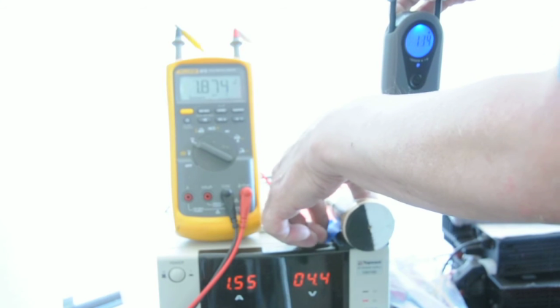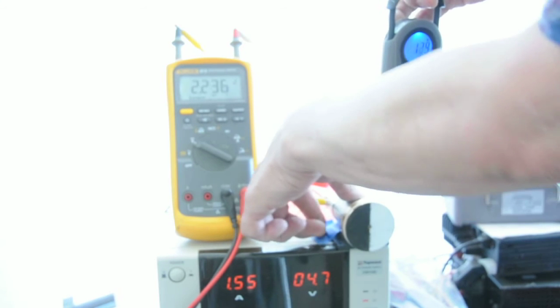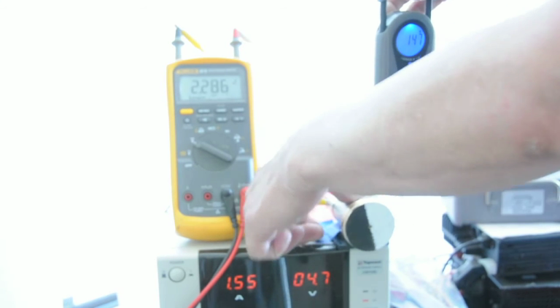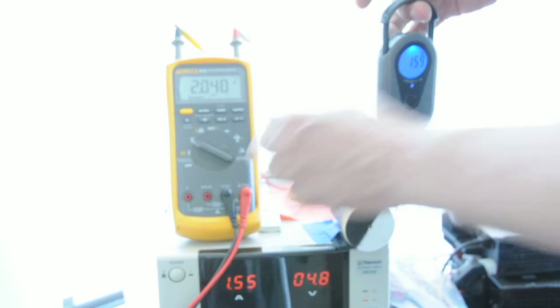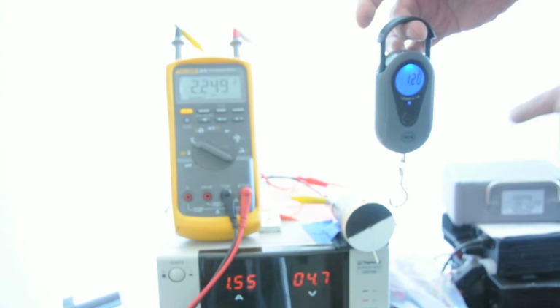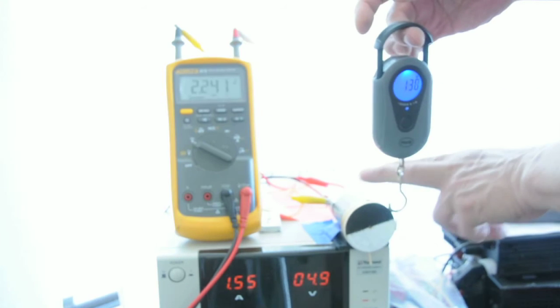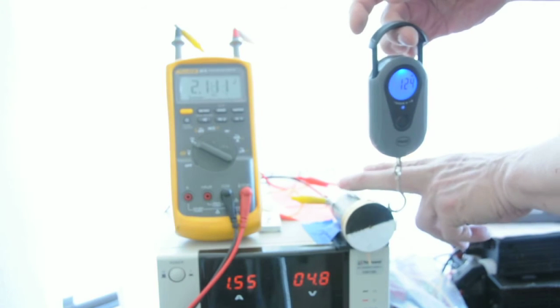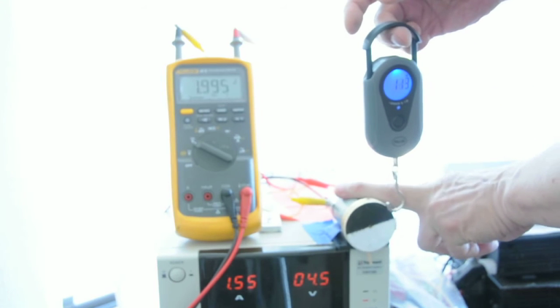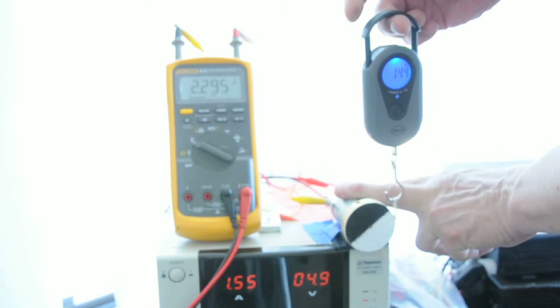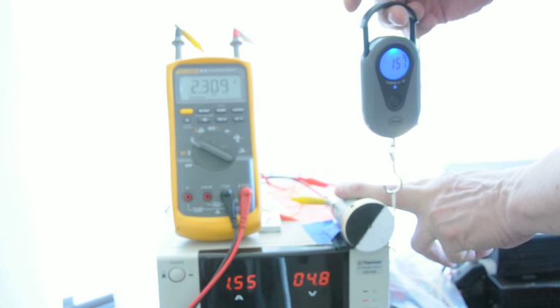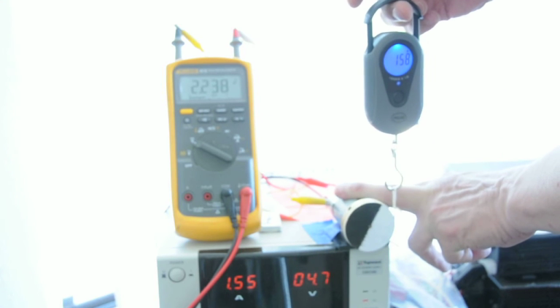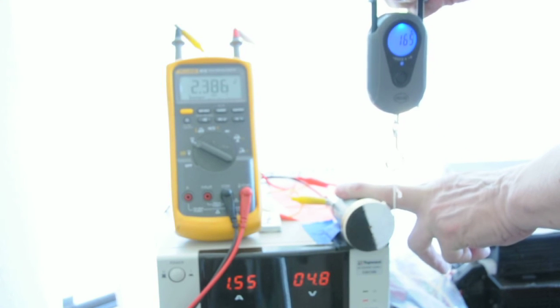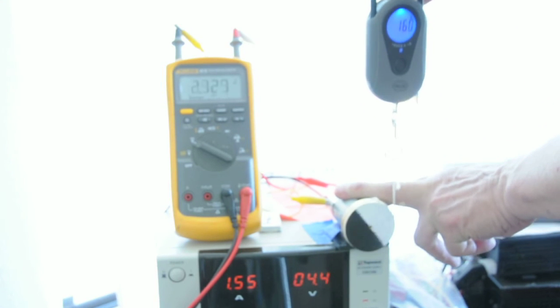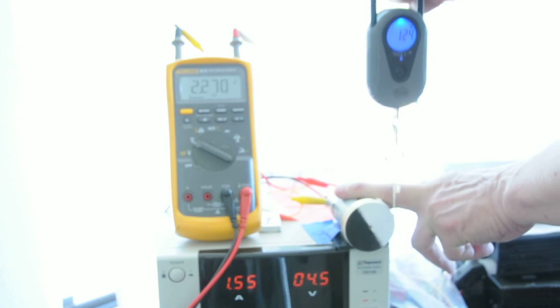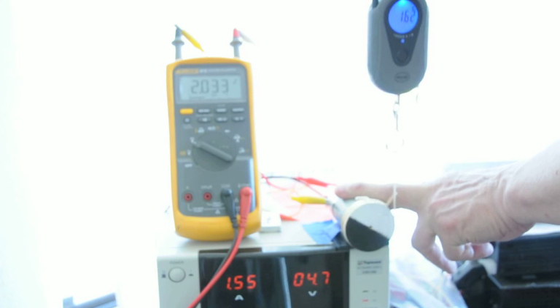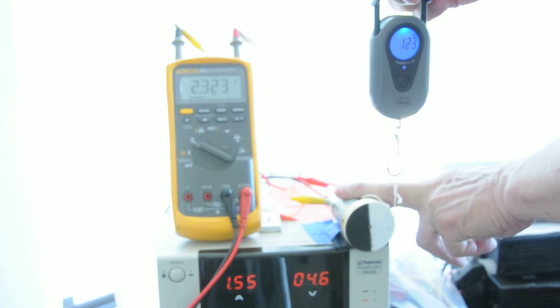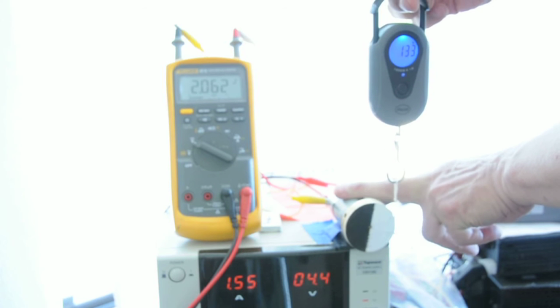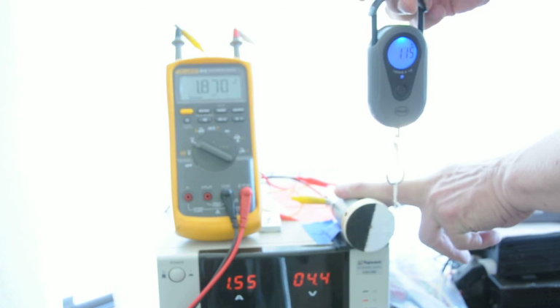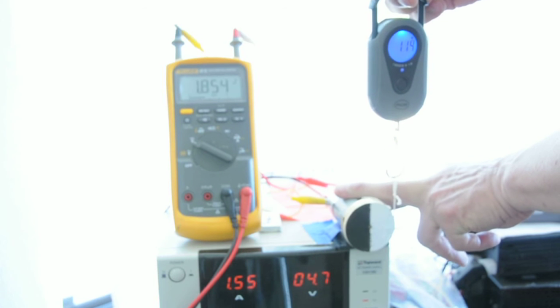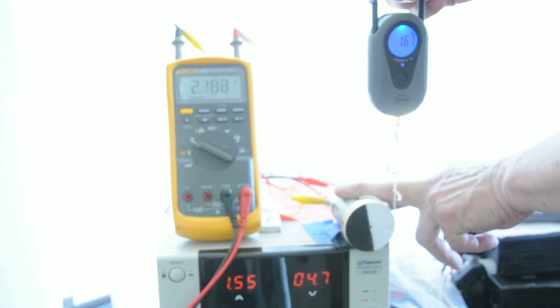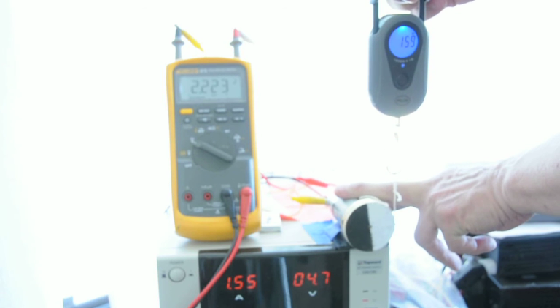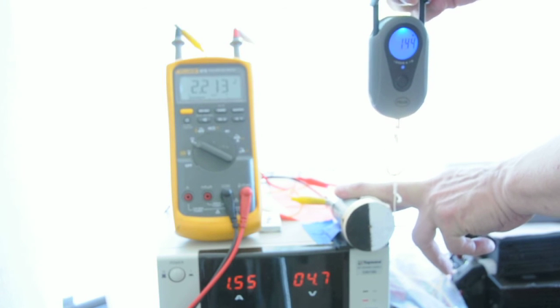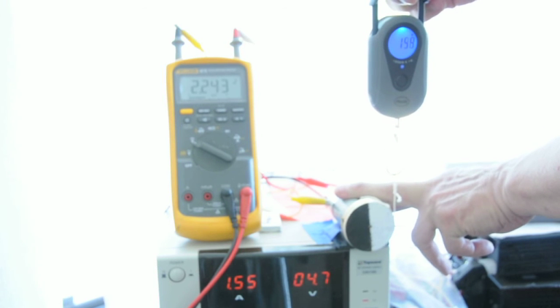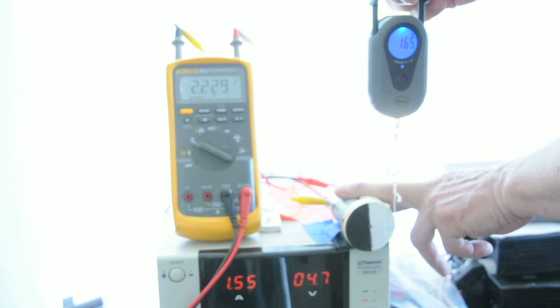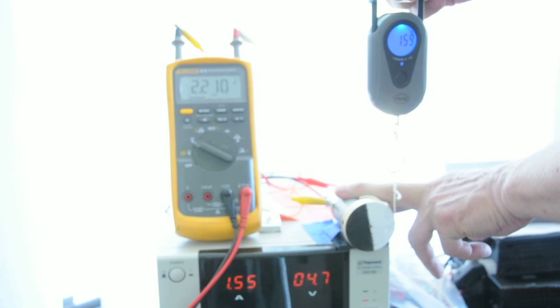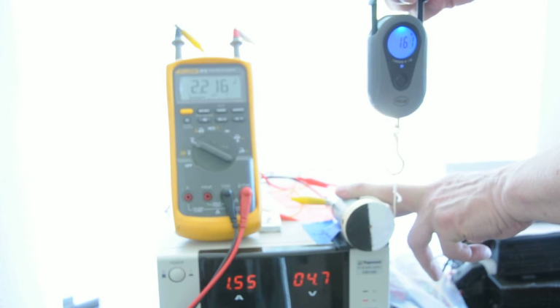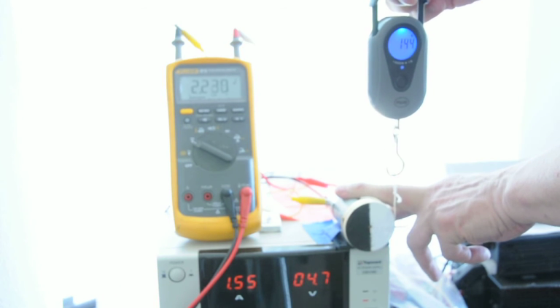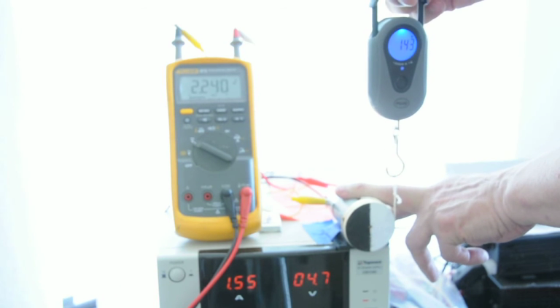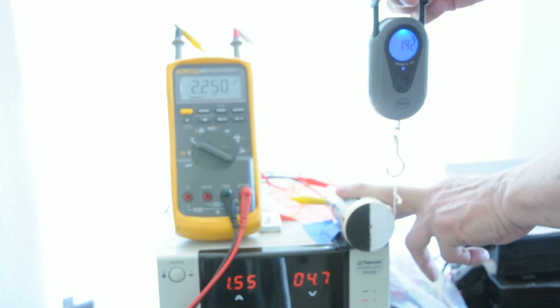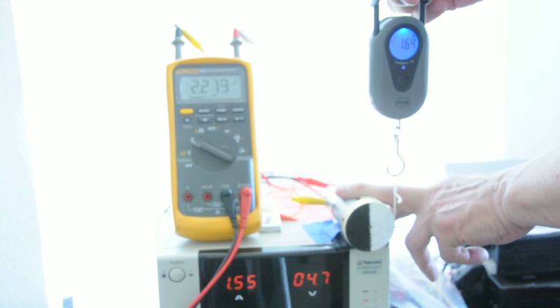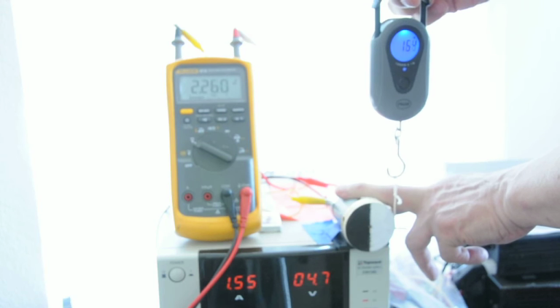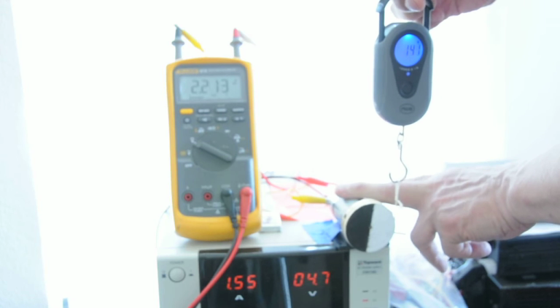At one and a half amps, the motor wants to lift up. About 150 grams.